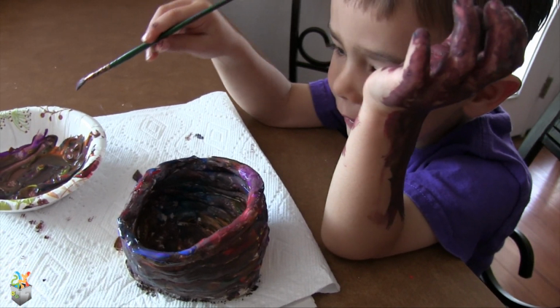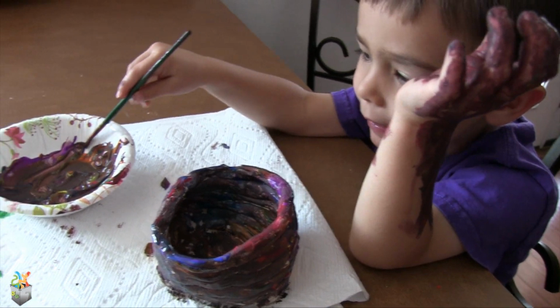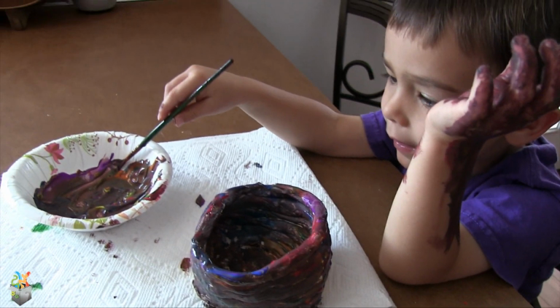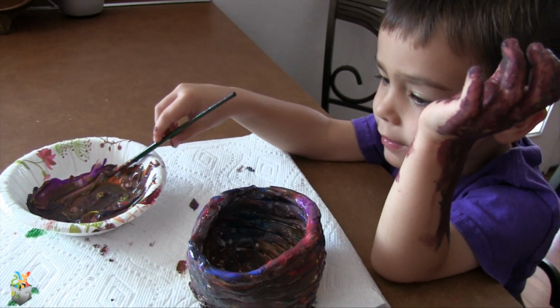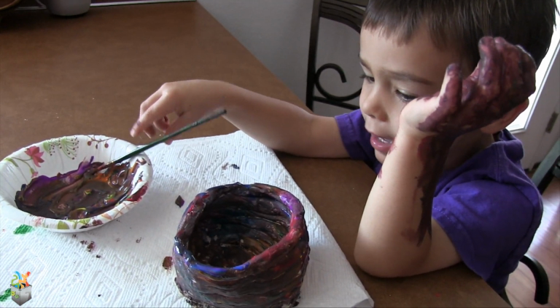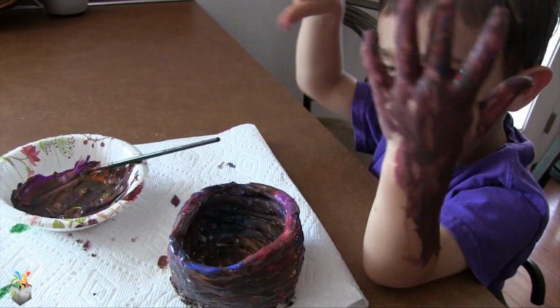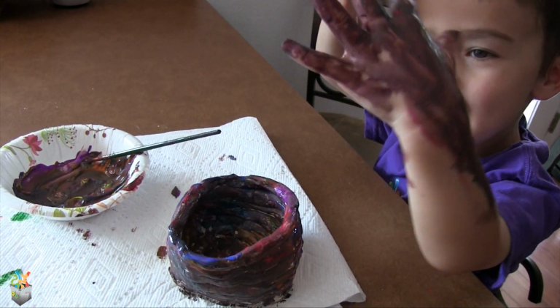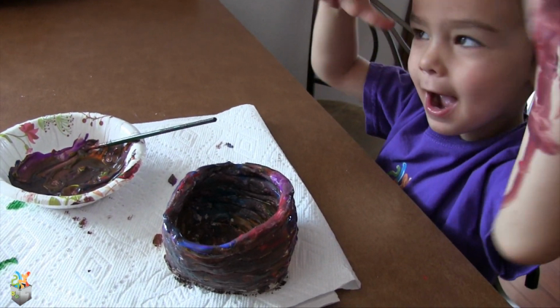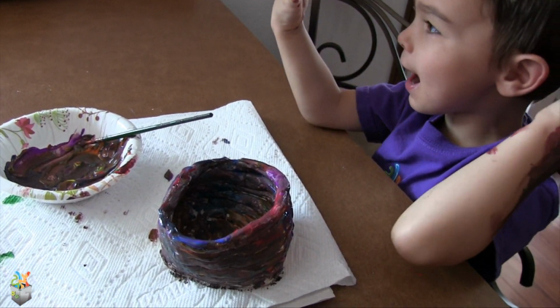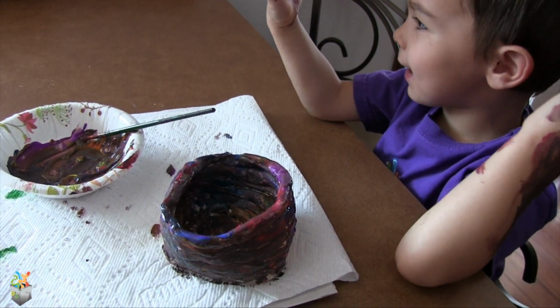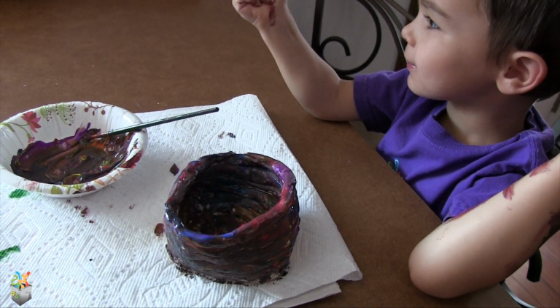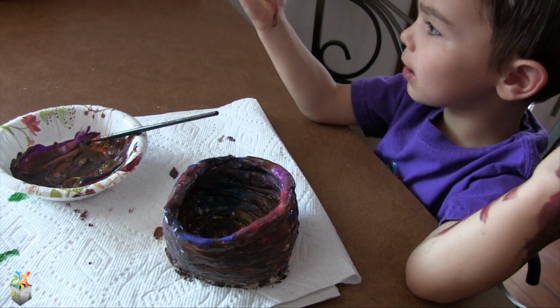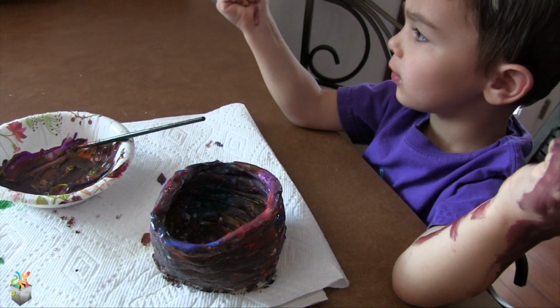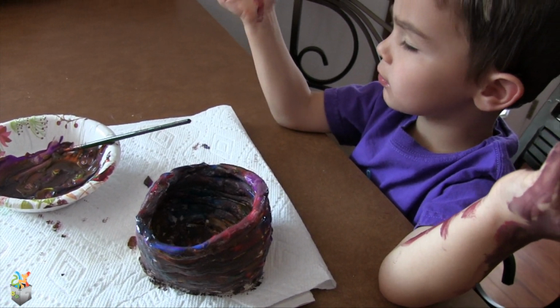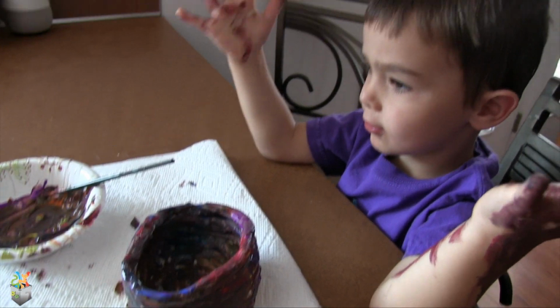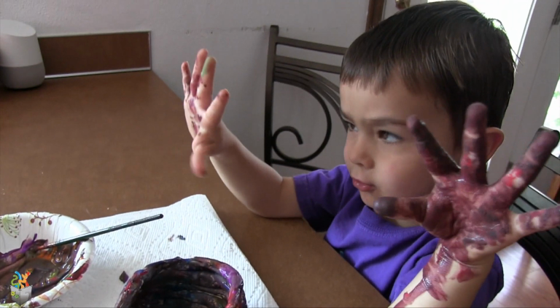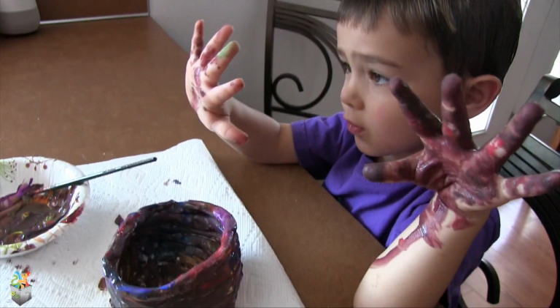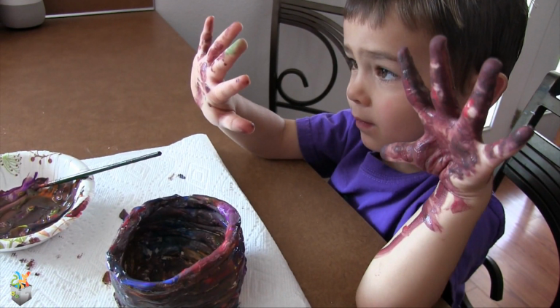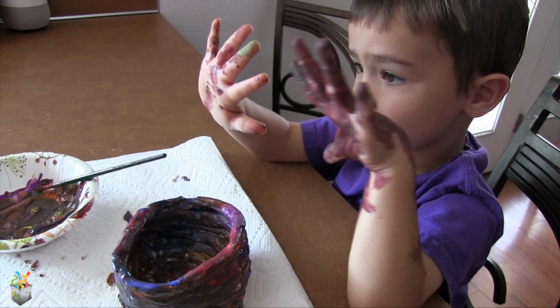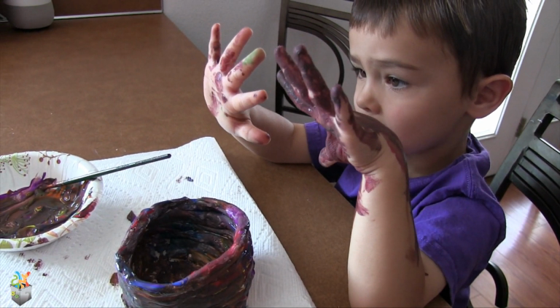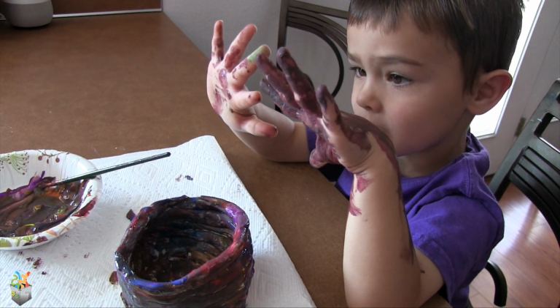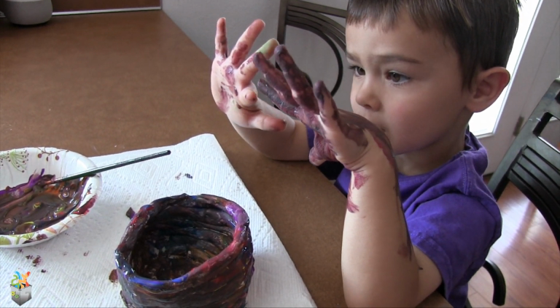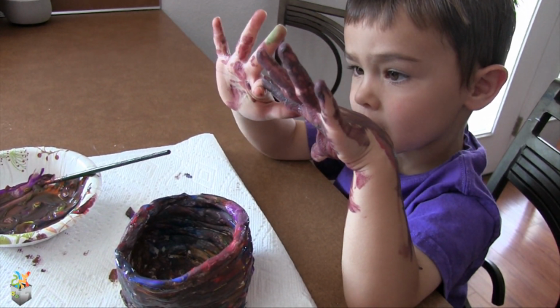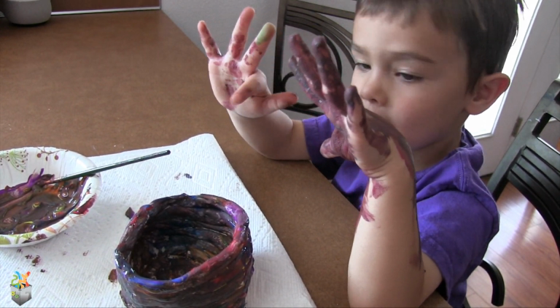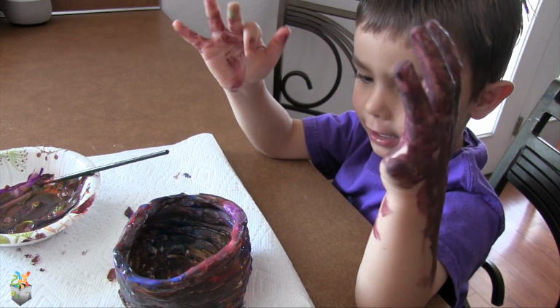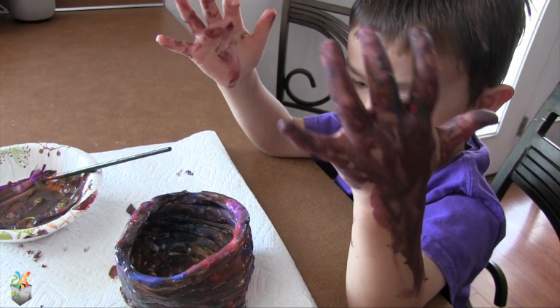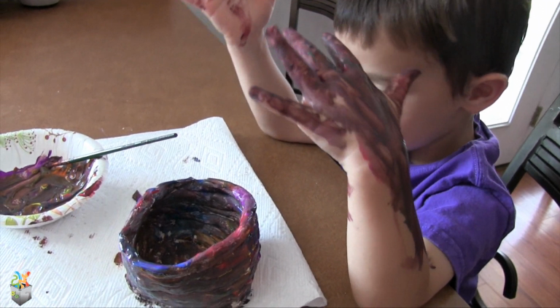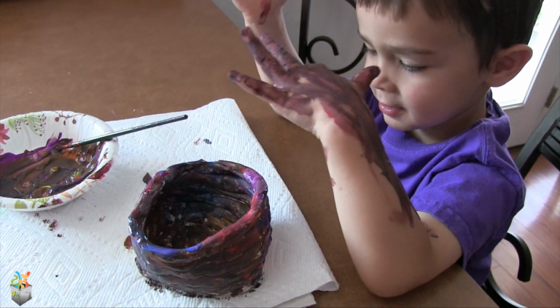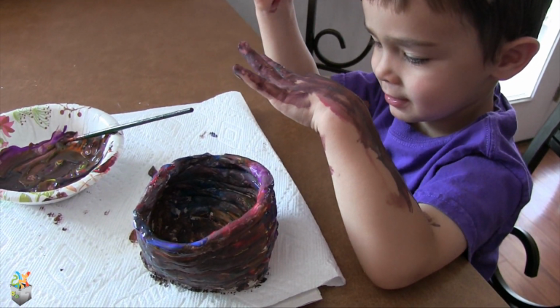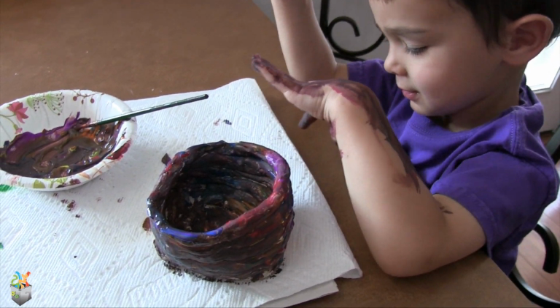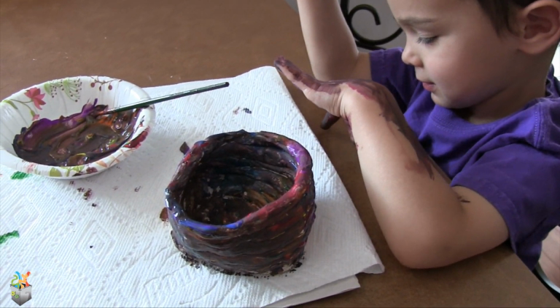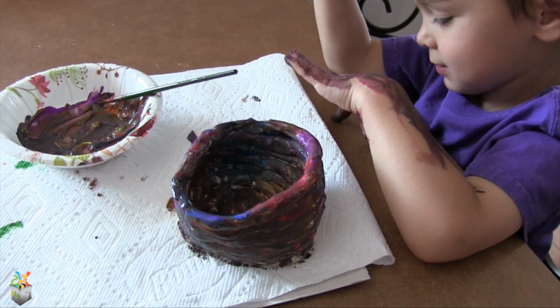Warwick, are you all done? Yeah! This one does it too. Are we going to need to take a bath? That happens. It does happen.